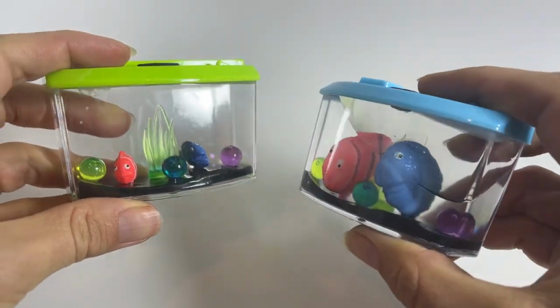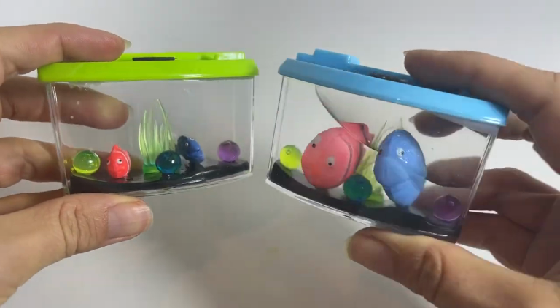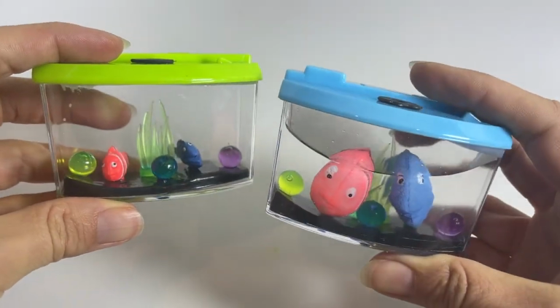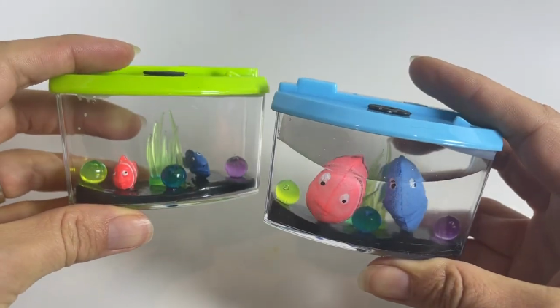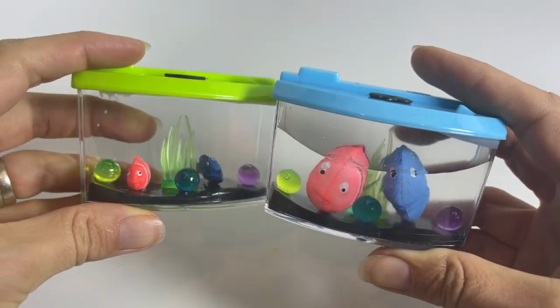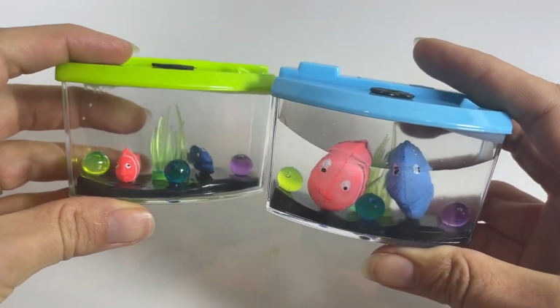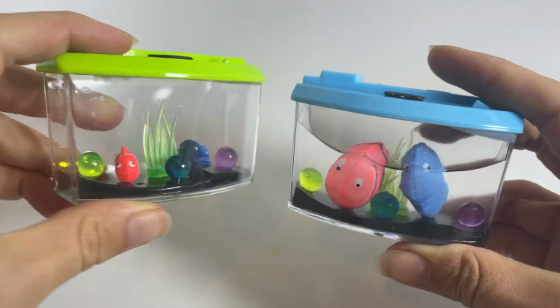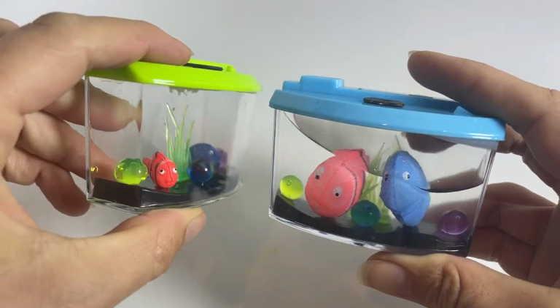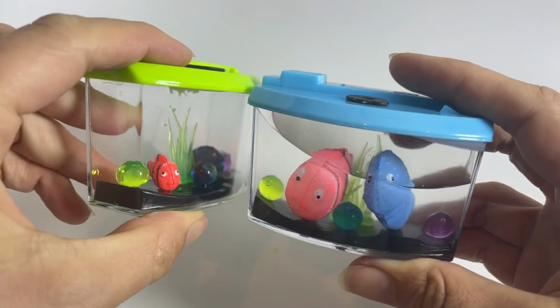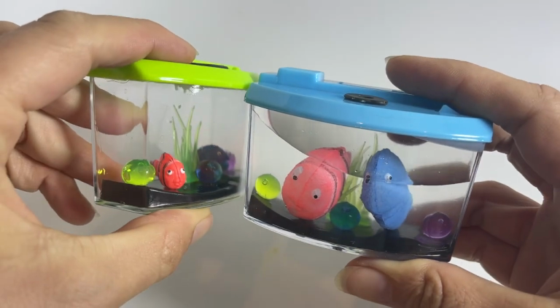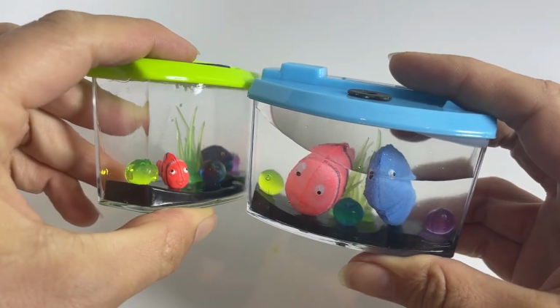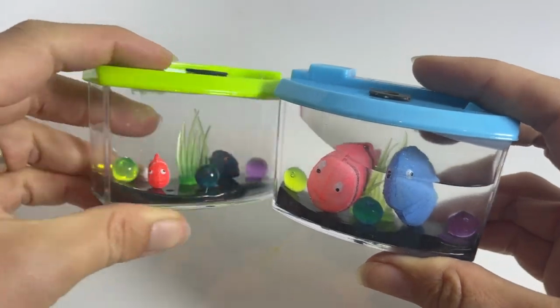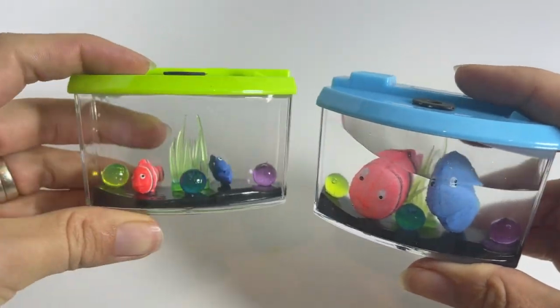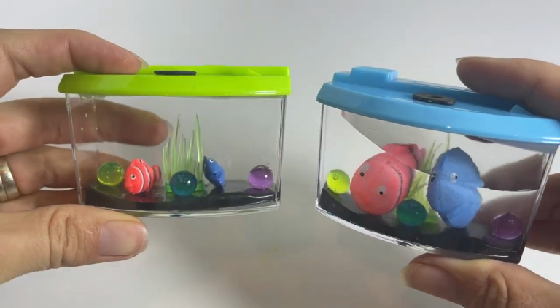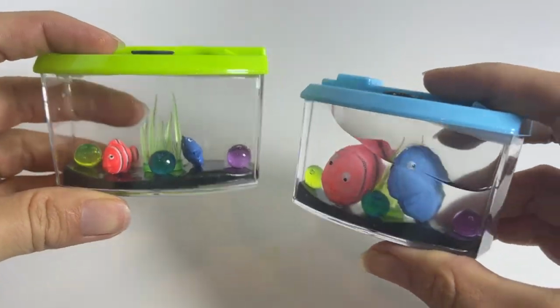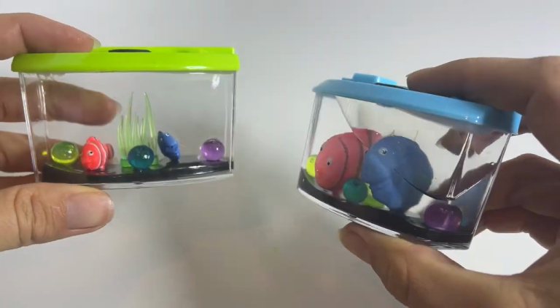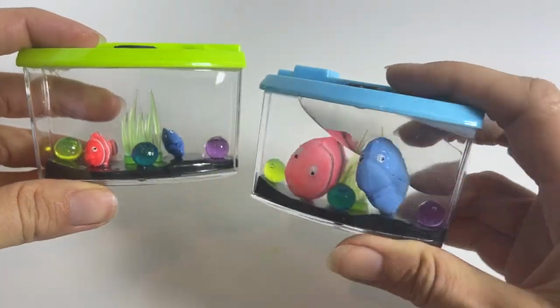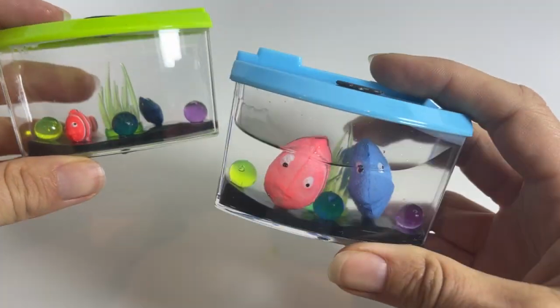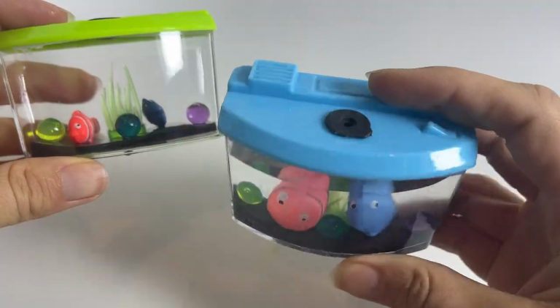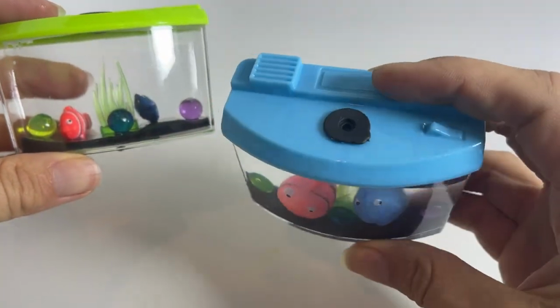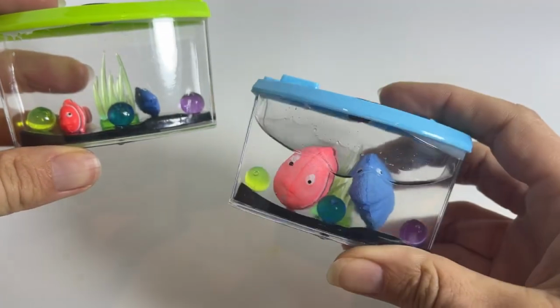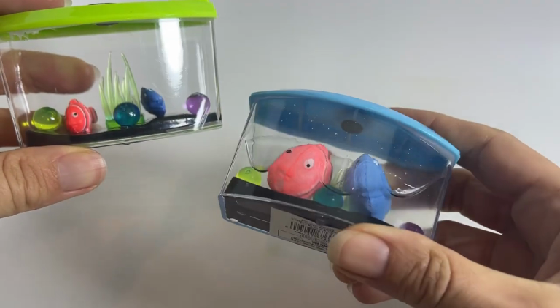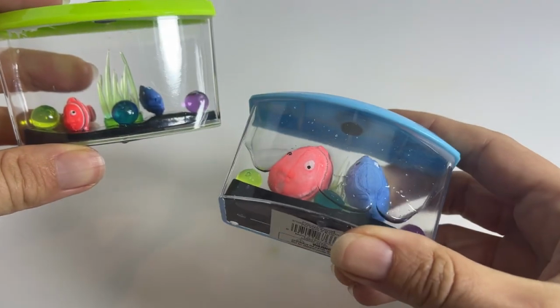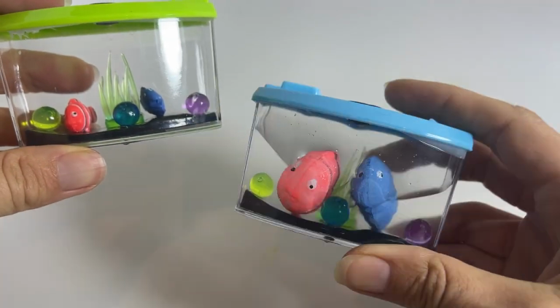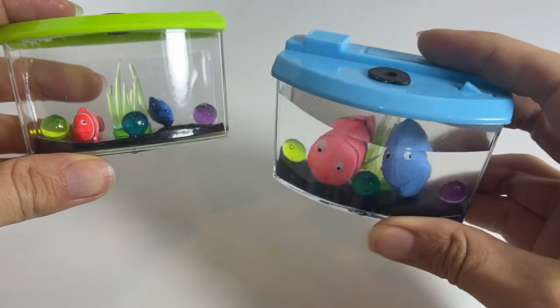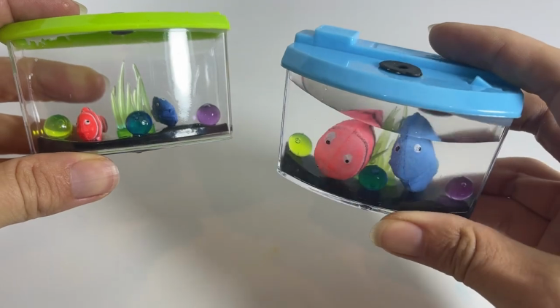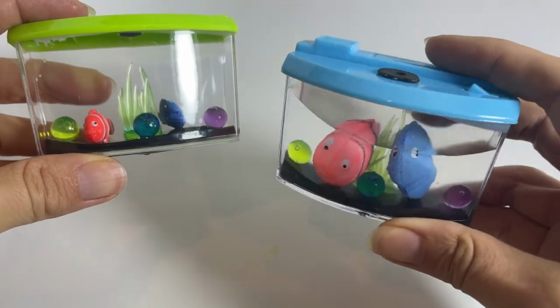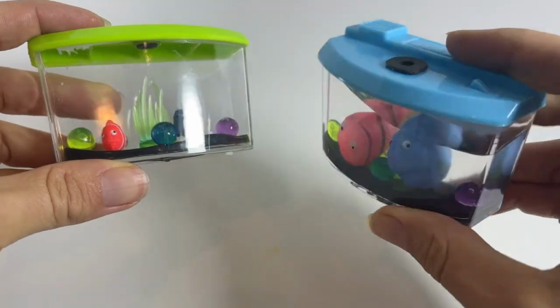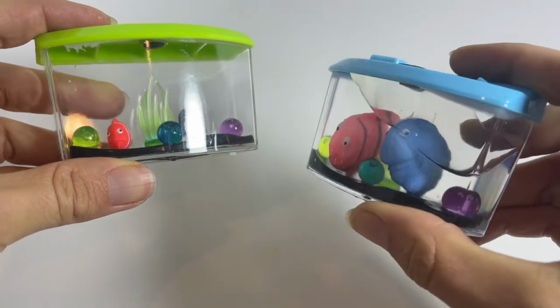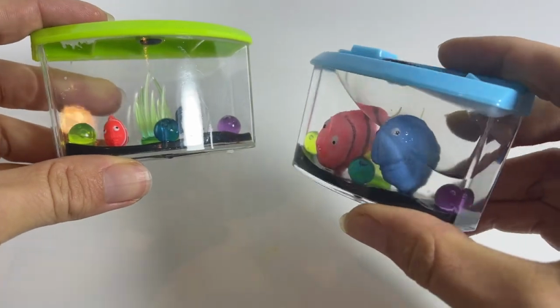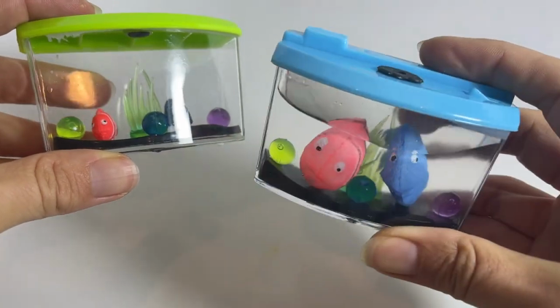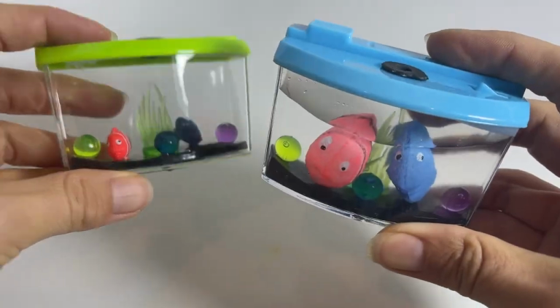You see how big they are? They basically fill the tank. They started out like that and now that they are in water for a couple days they grew to this.